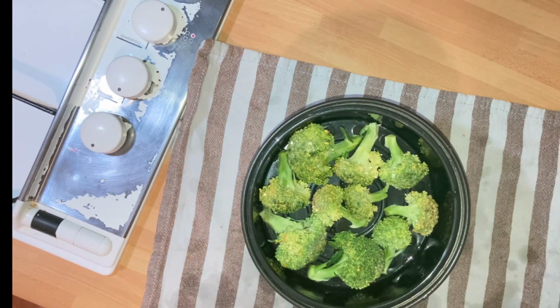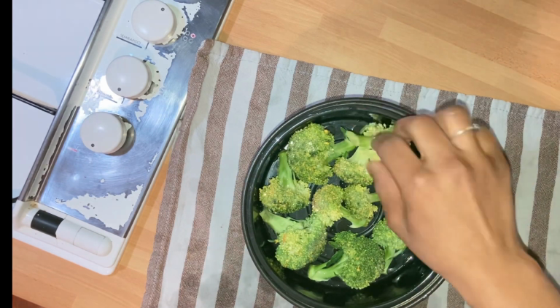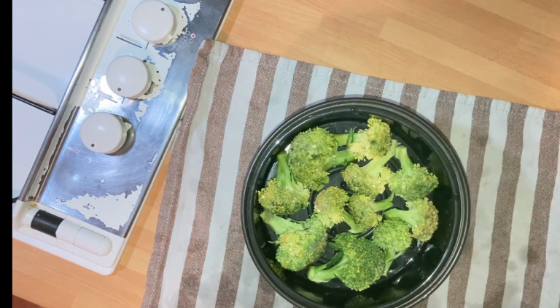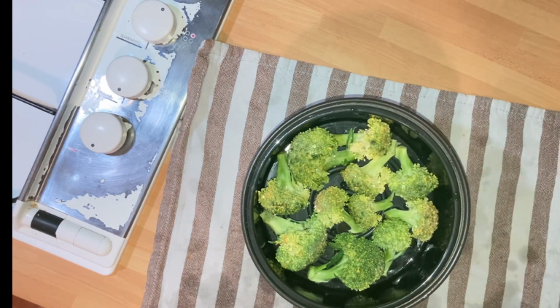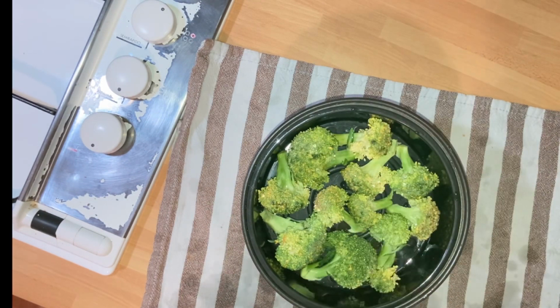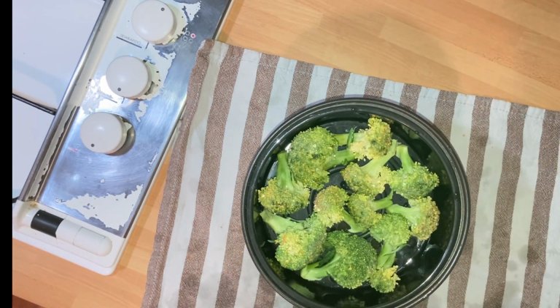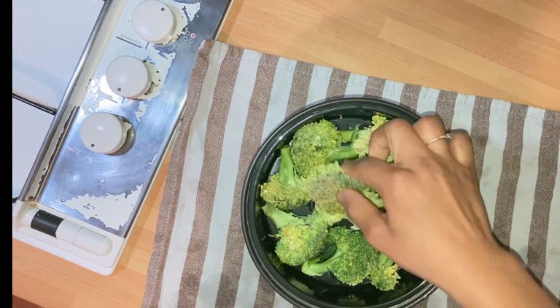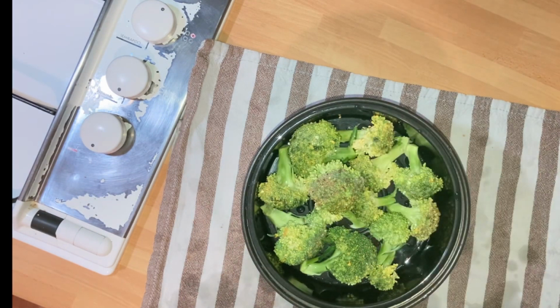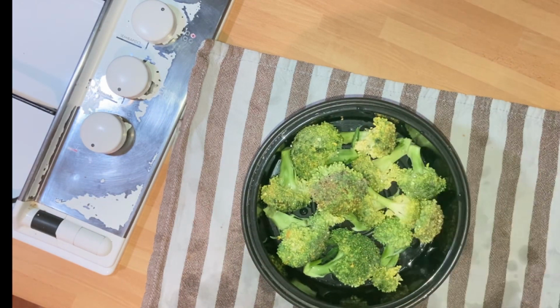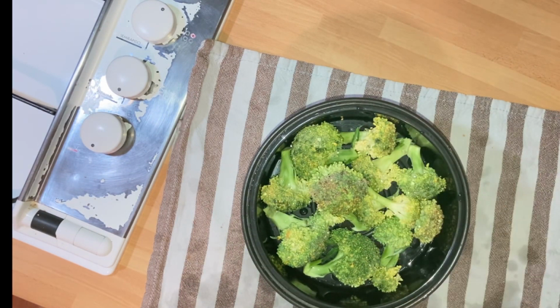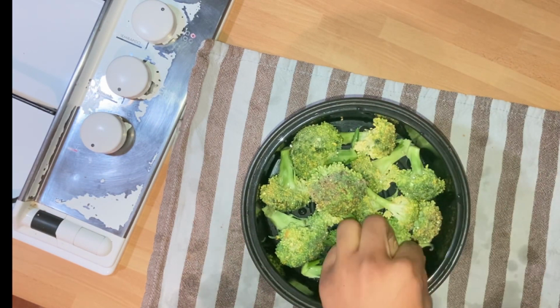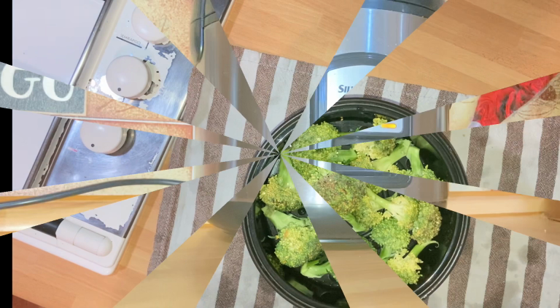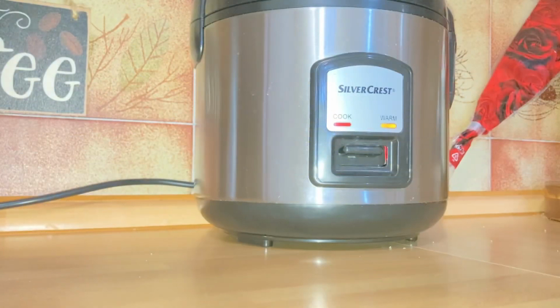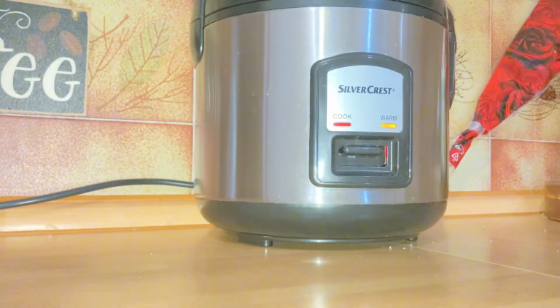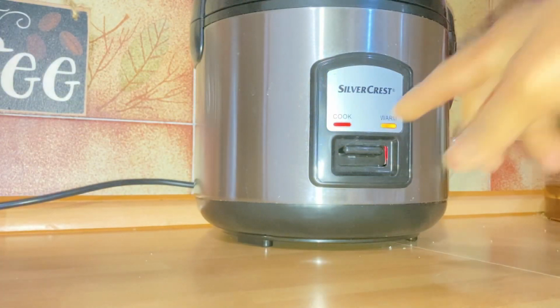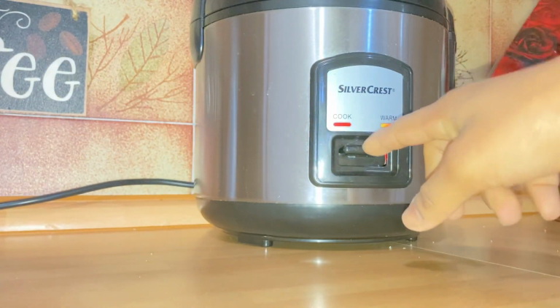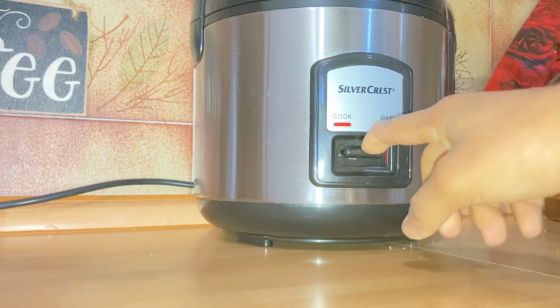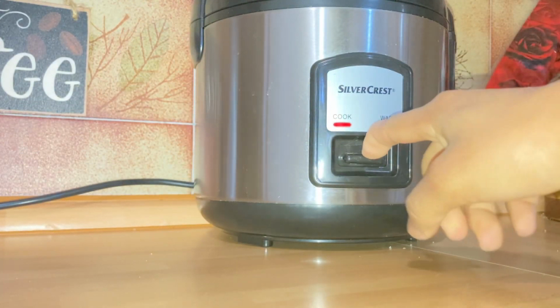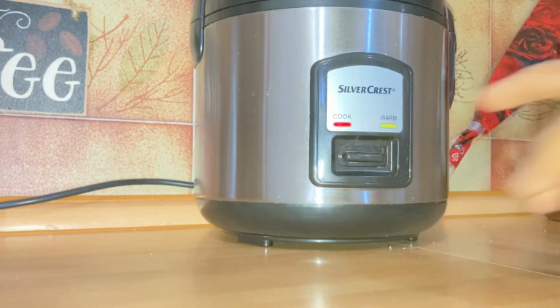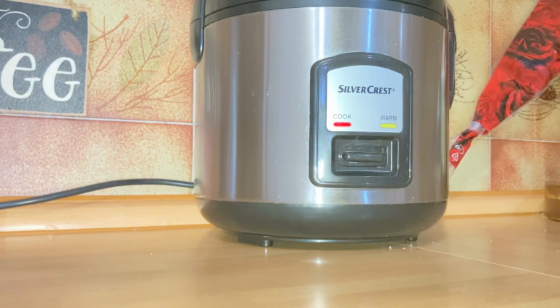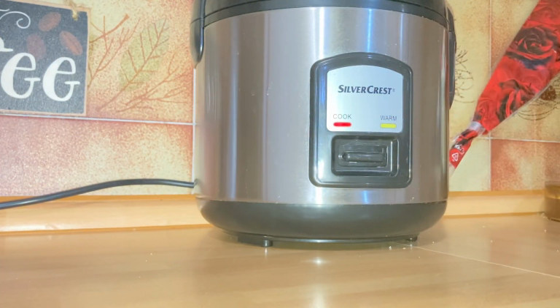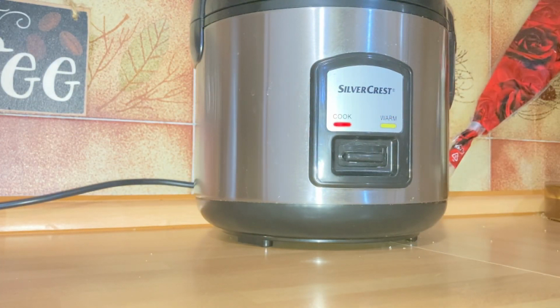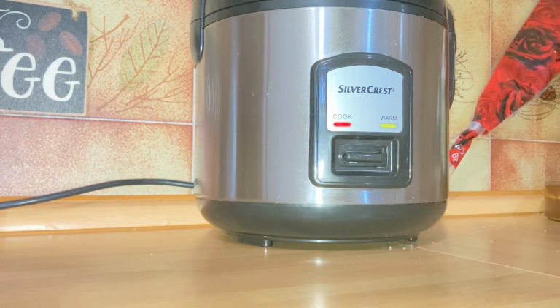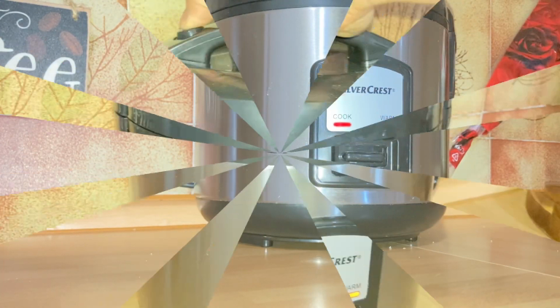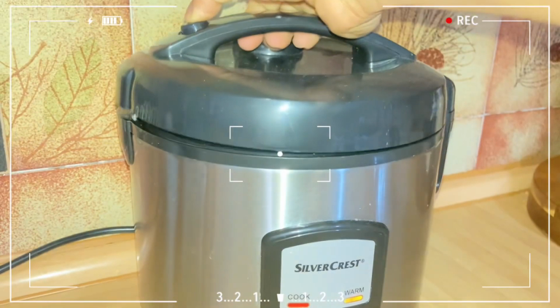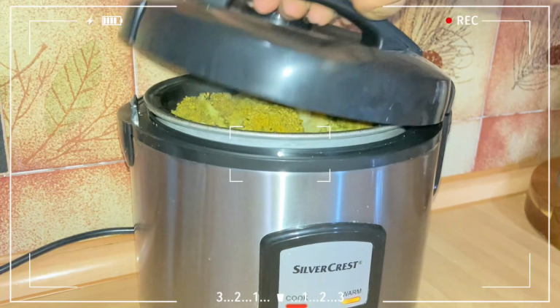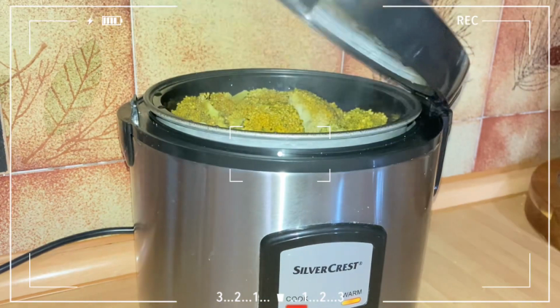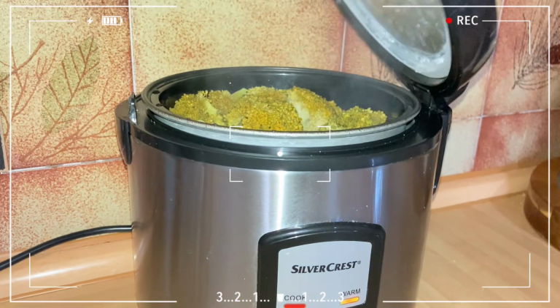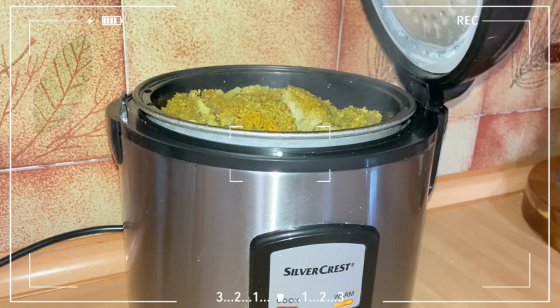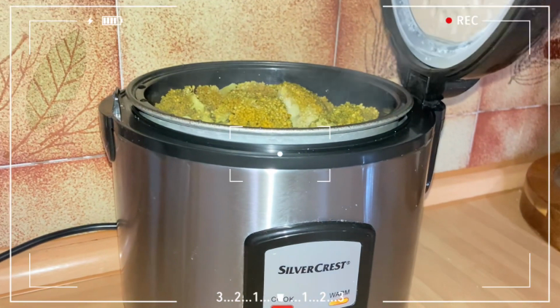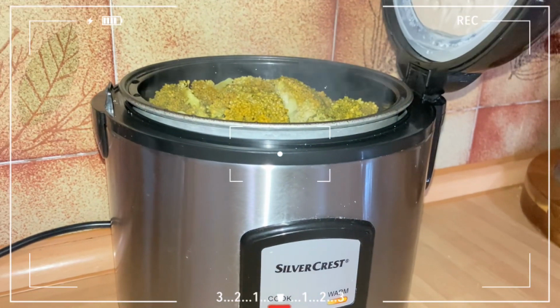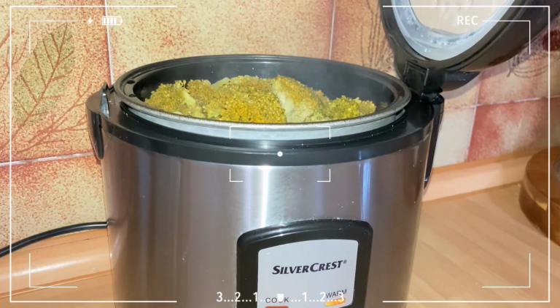Esta arrocera me ayuda mucho también para adelantar las verduras, porque se cocinan con el vapor — doble función lo que está haciendo. Estoy adelantando igualmente y quedan exquisitas.